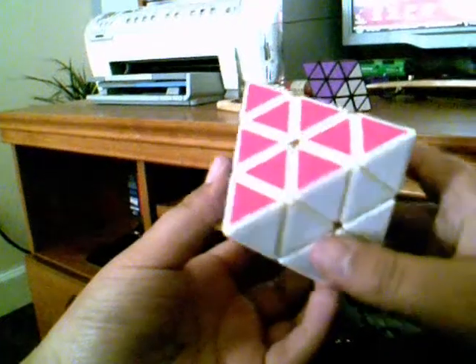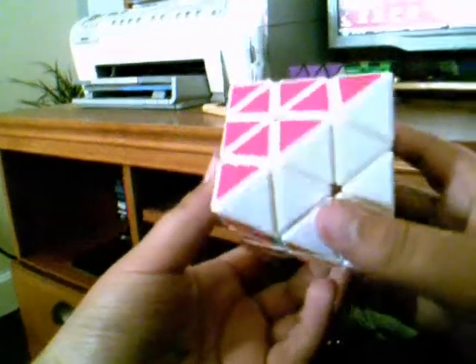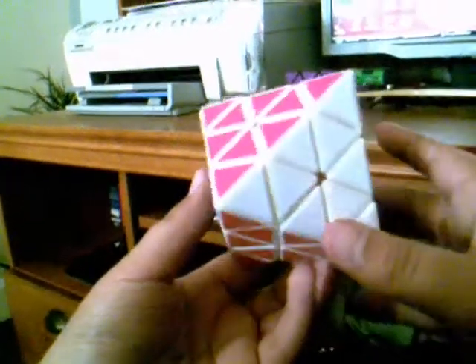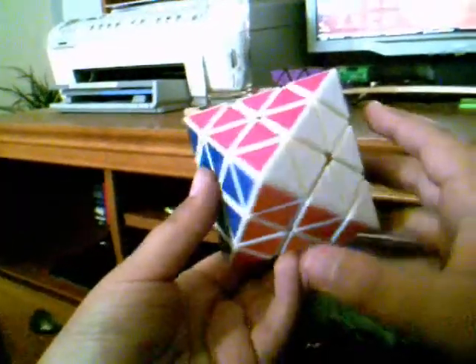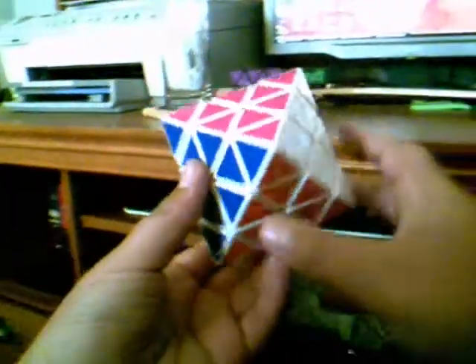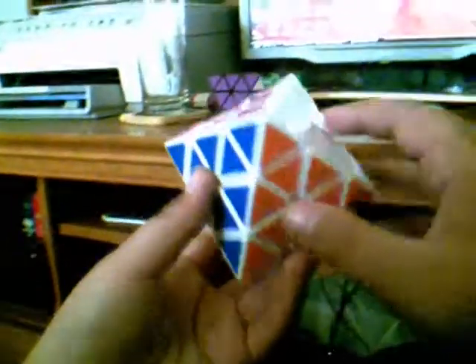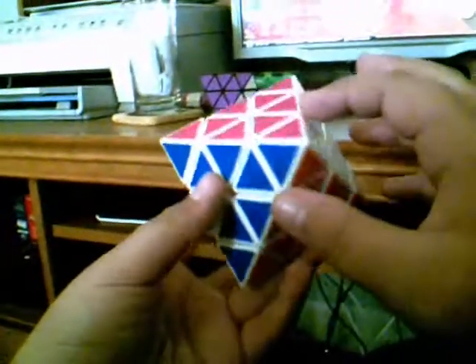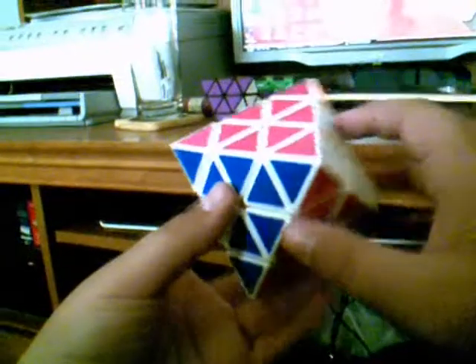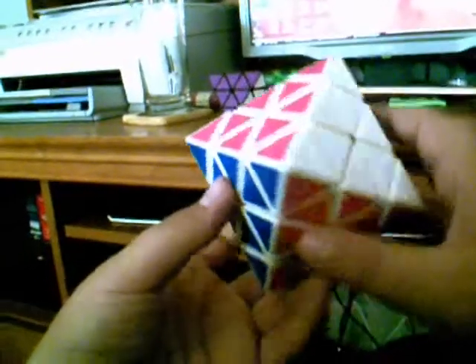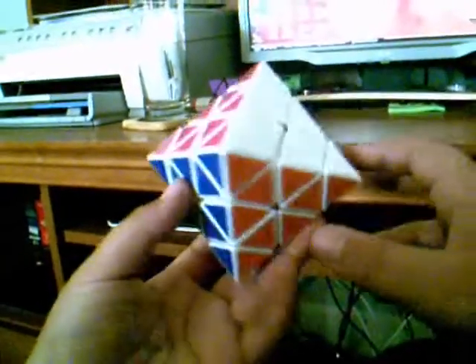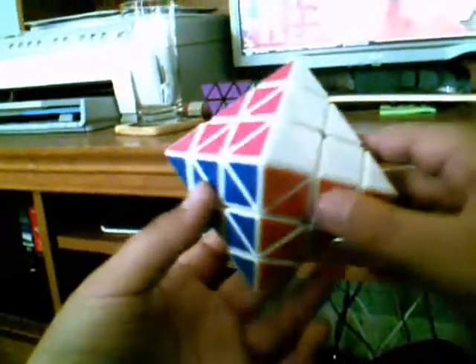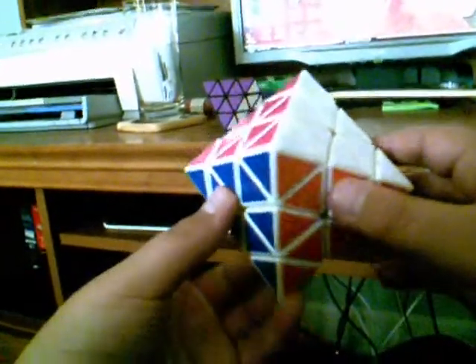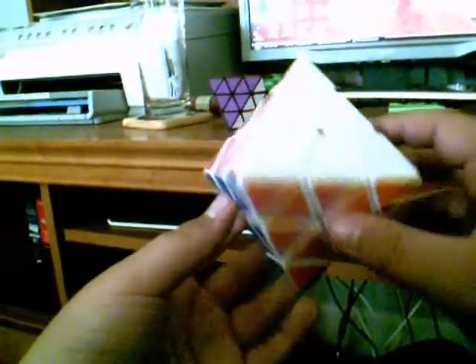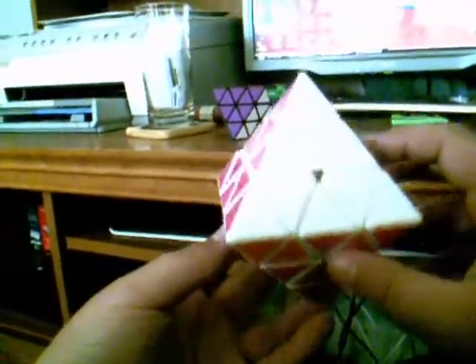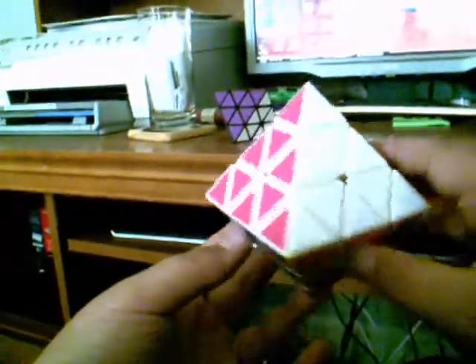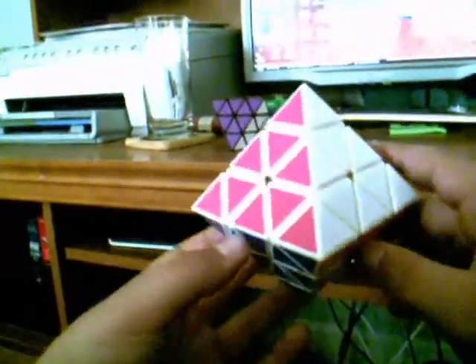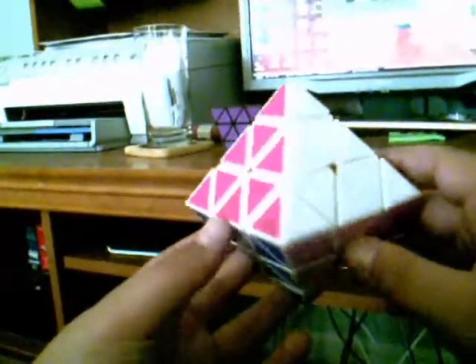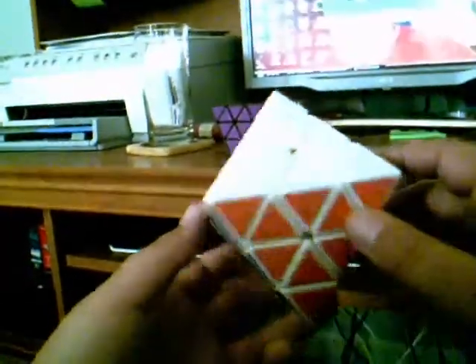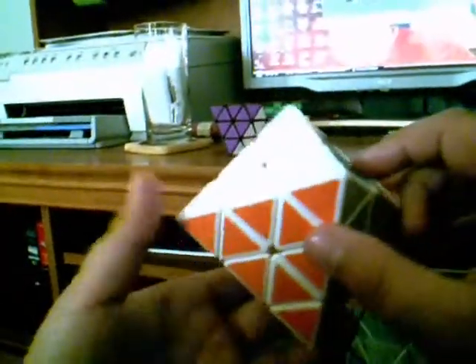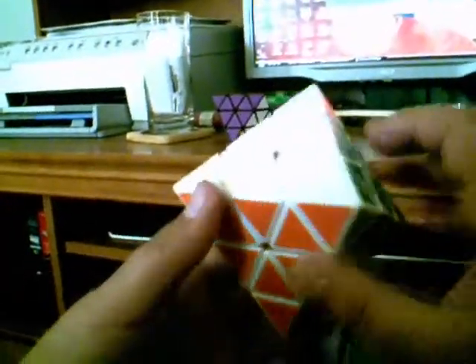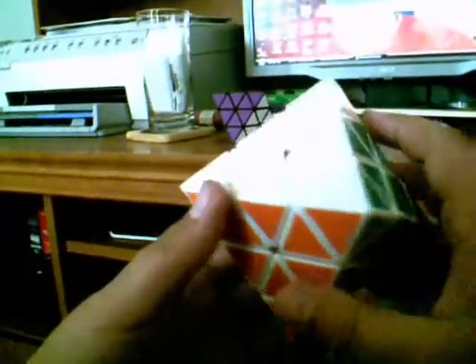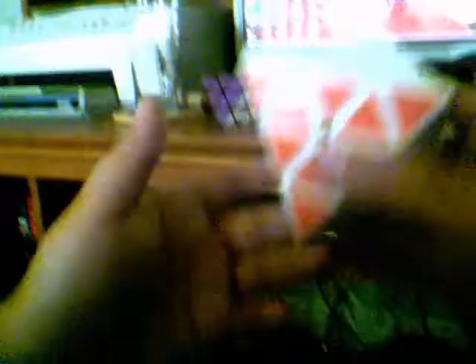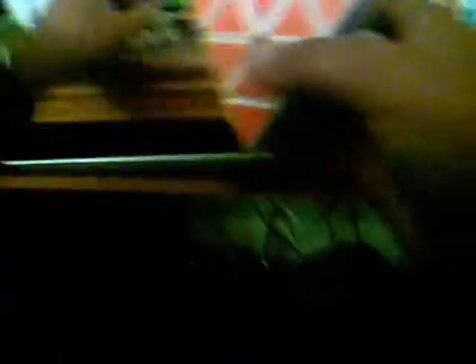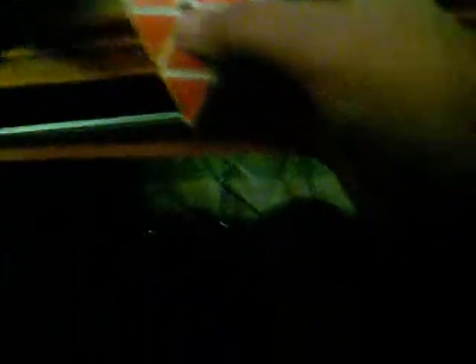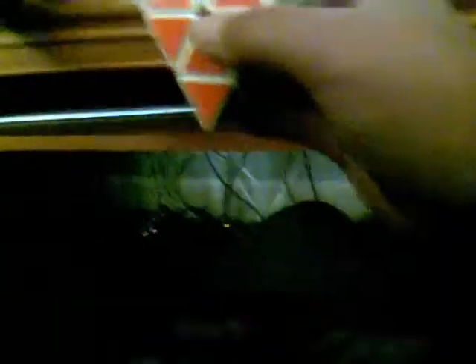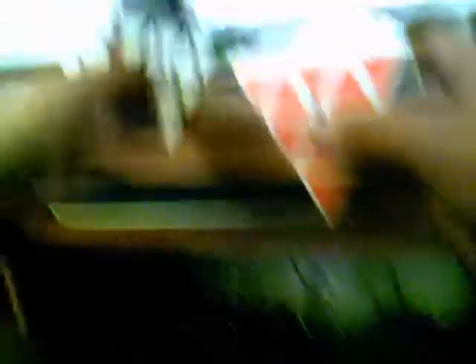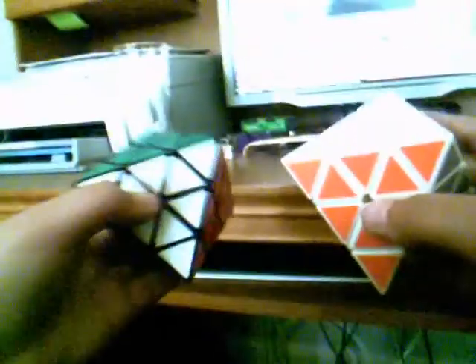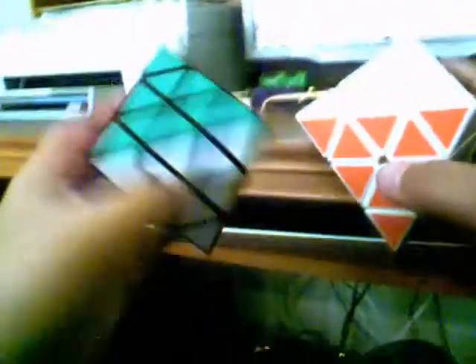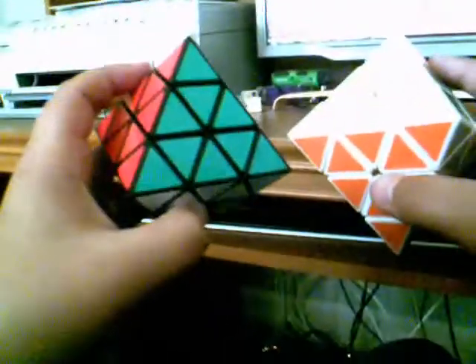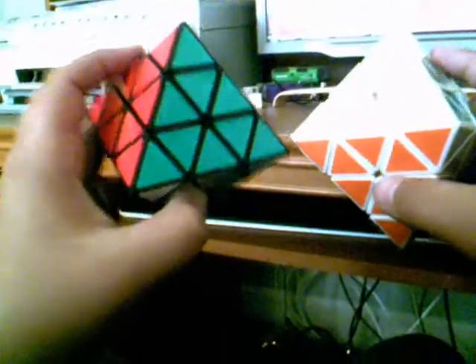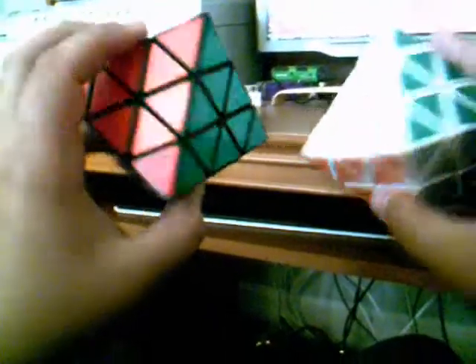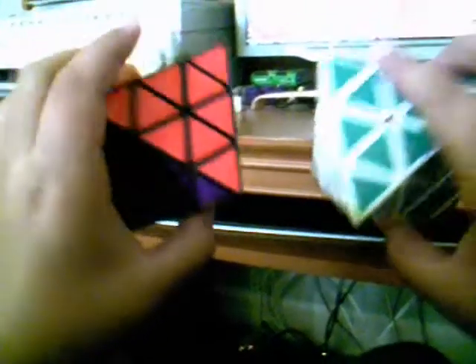Hello fellow YouTubers, this is Poor FilesRubic and I'm going to be reviewing the Diane Octahedron, which is pretty similar to the face-turning octahedron — it just turns differently.